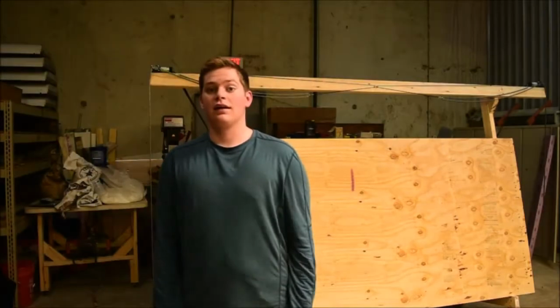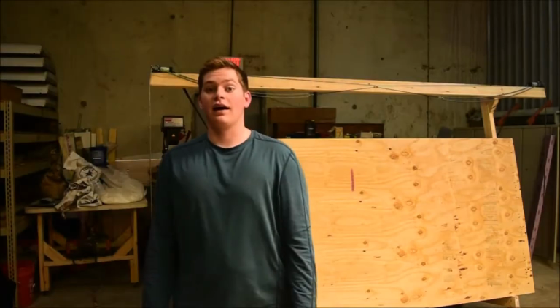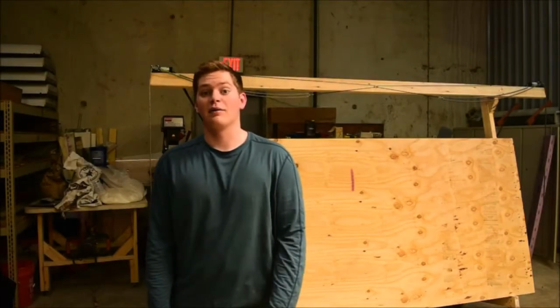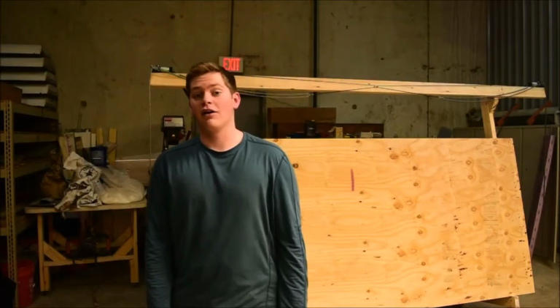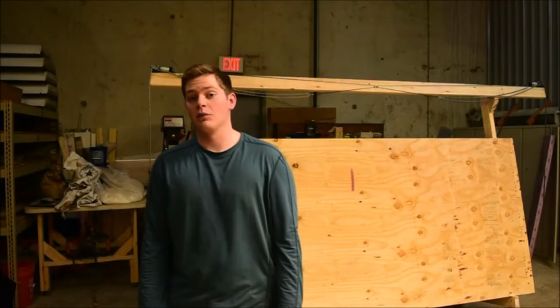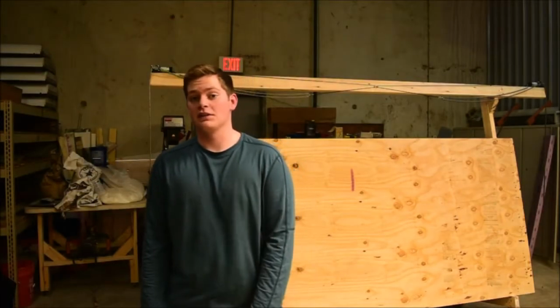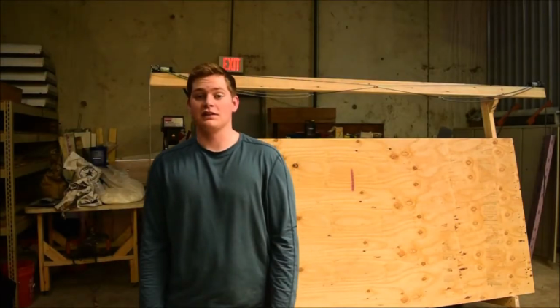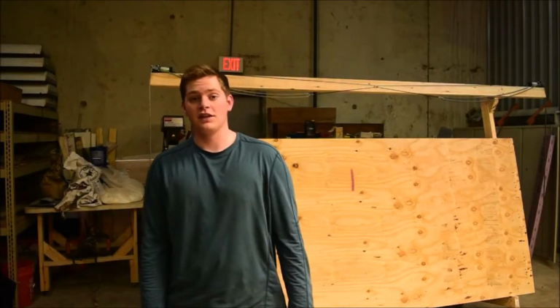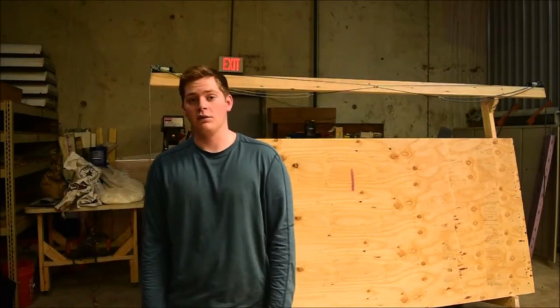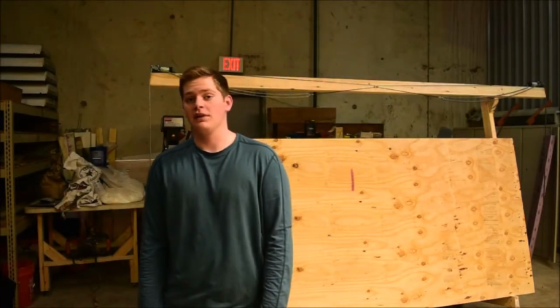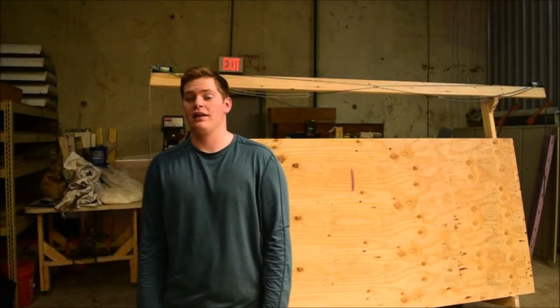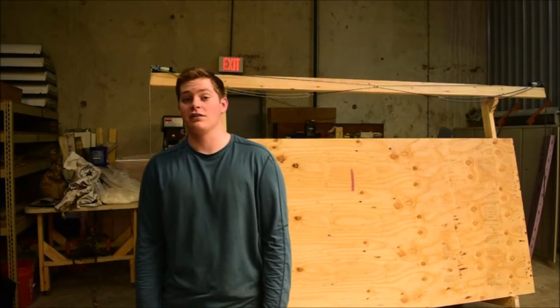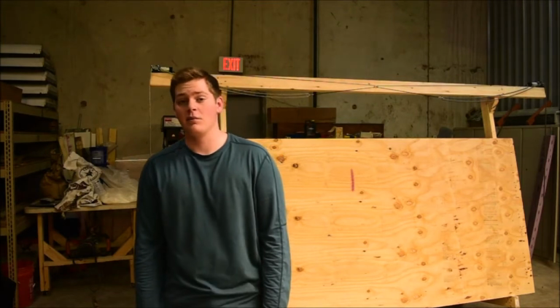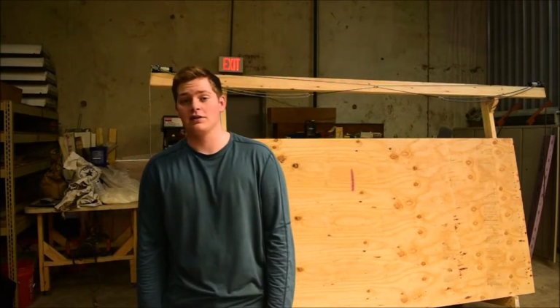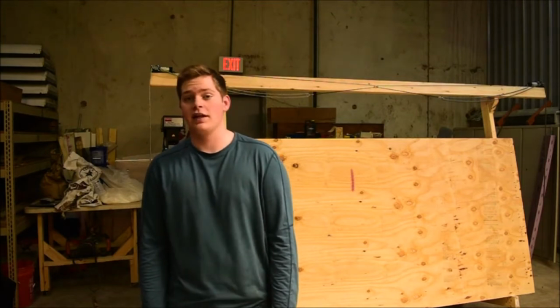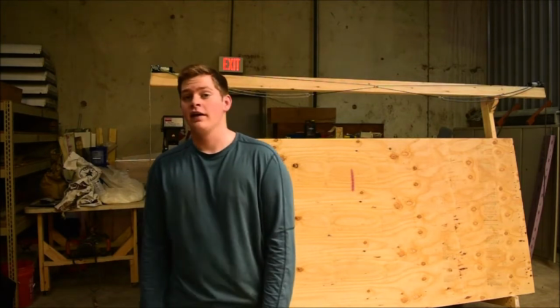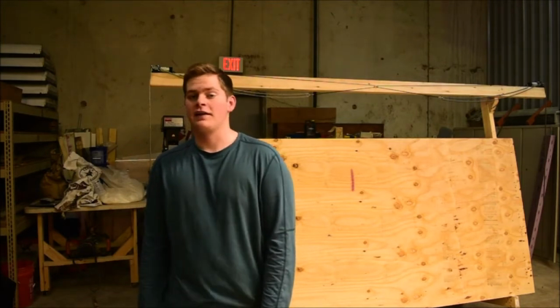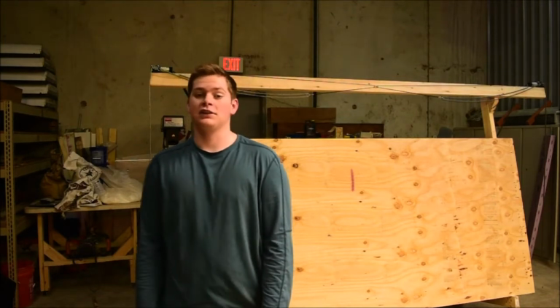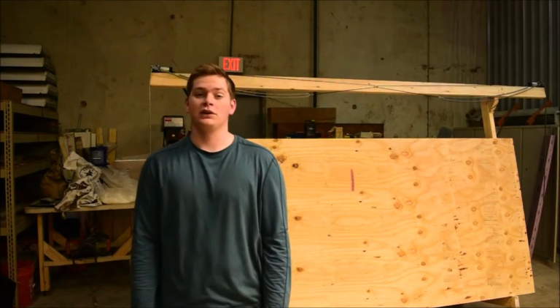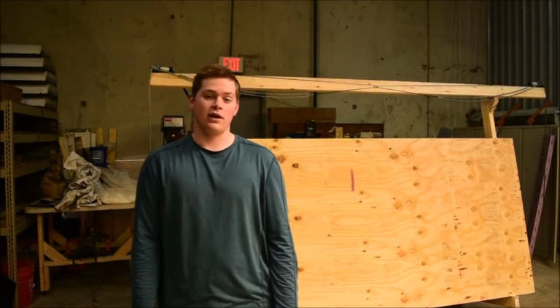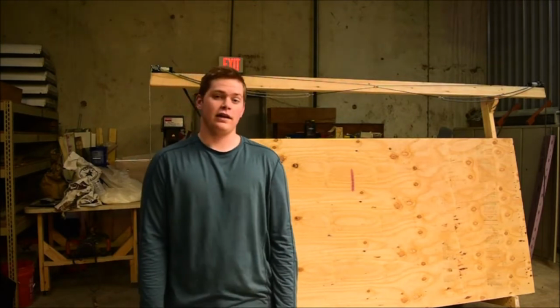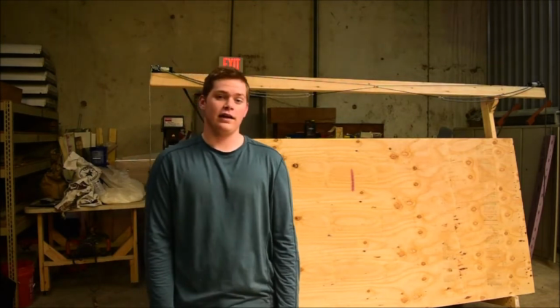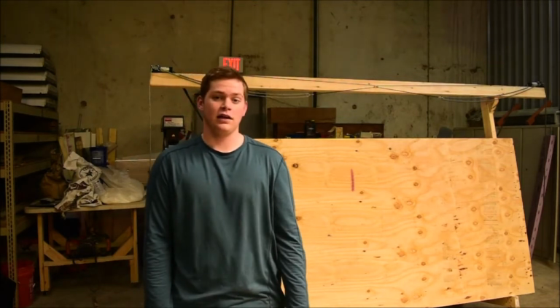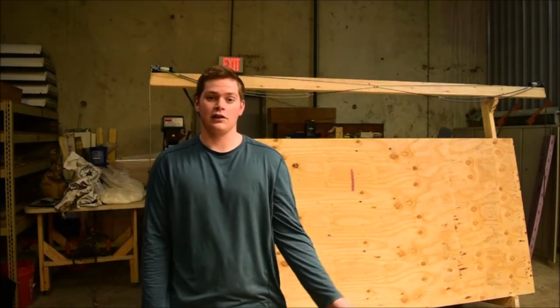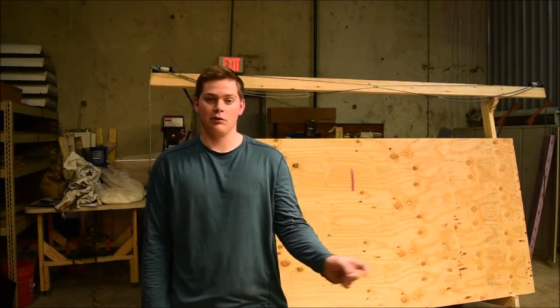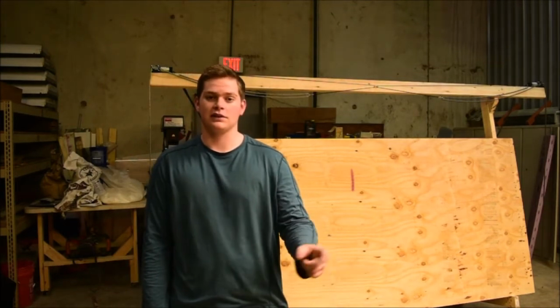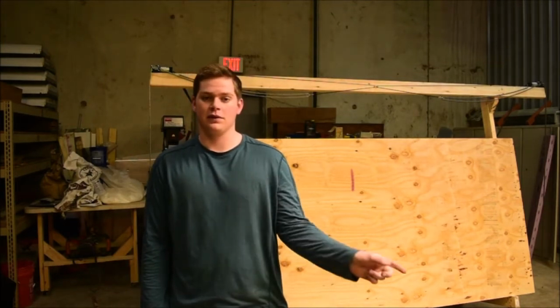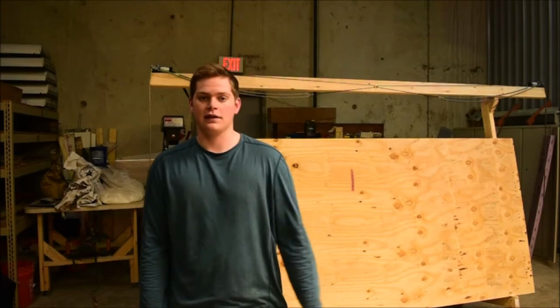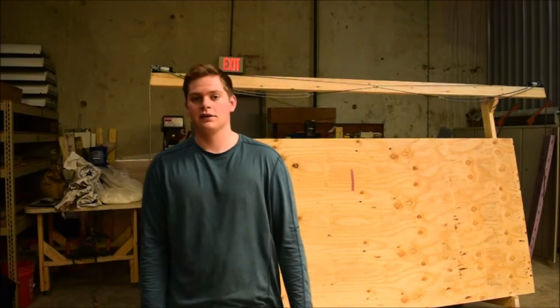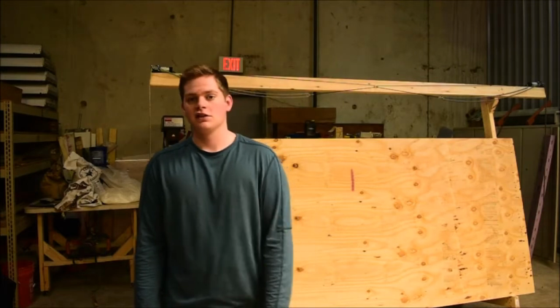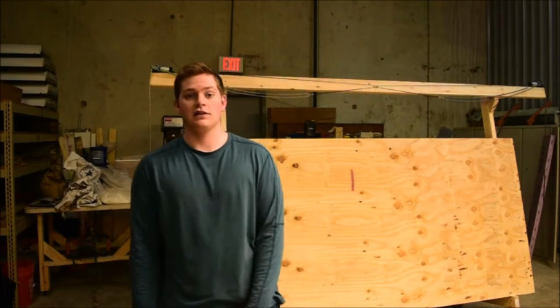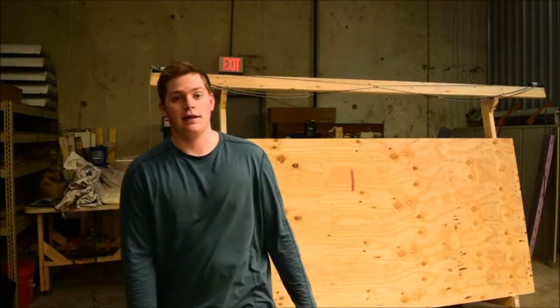Hi, I'm Kyle from Homesmith and in this video we will be cutting out the temporary sled, attaching the rigid router to that, and then cutting out the permanent sled with that. So let's get to that.